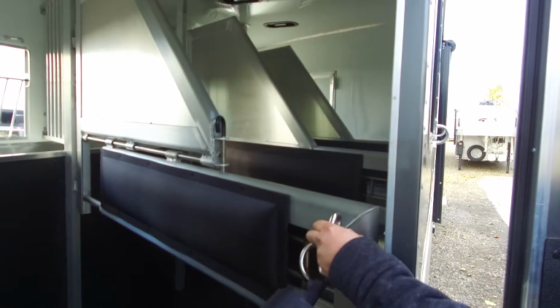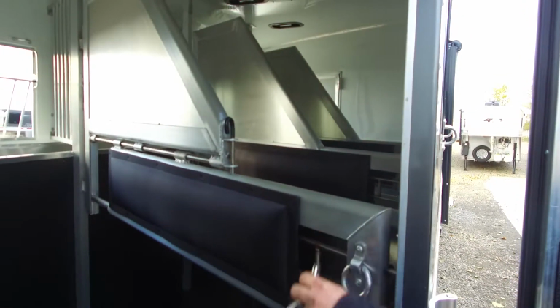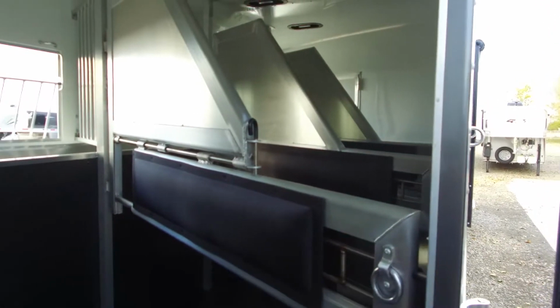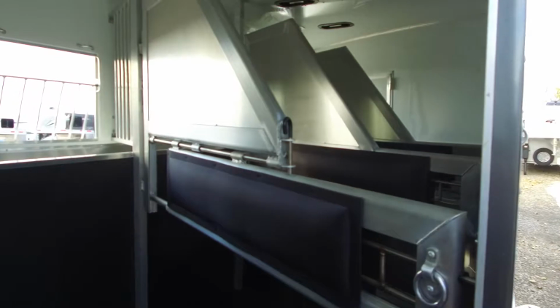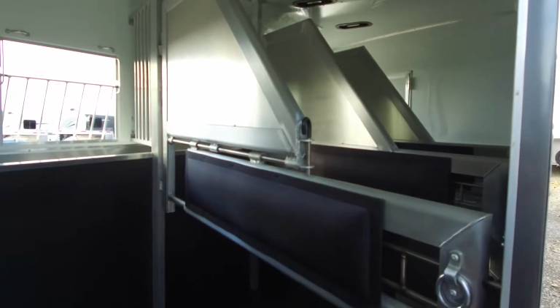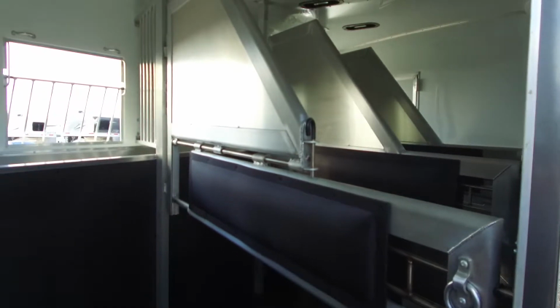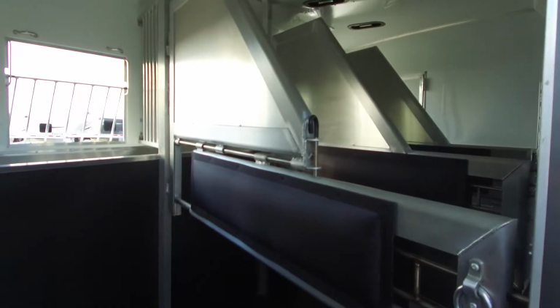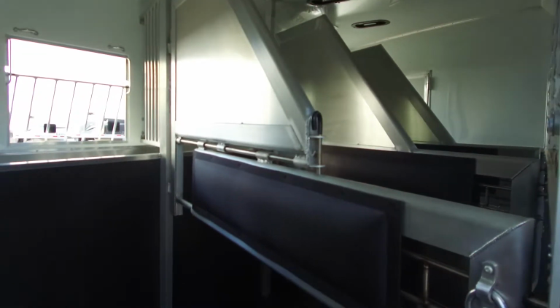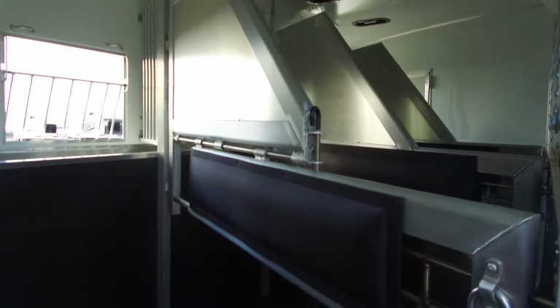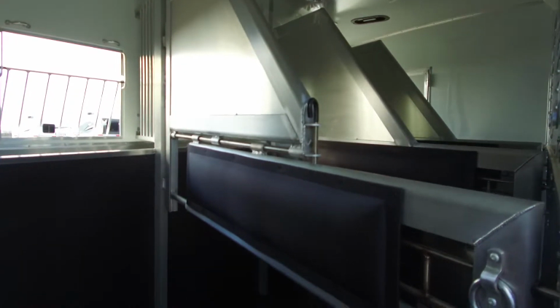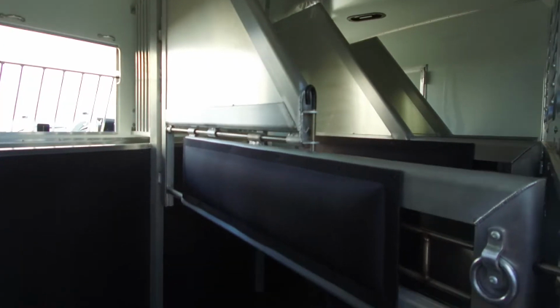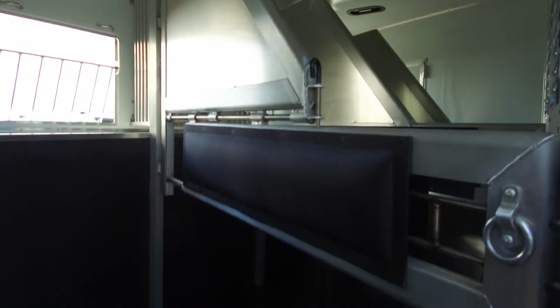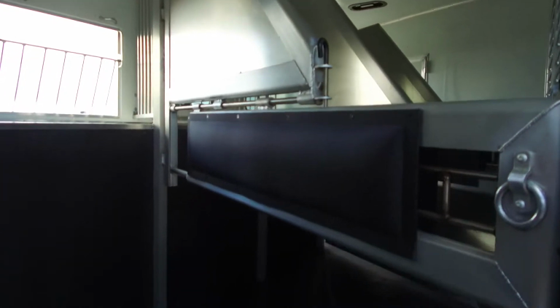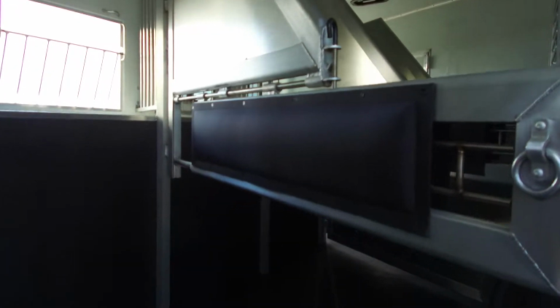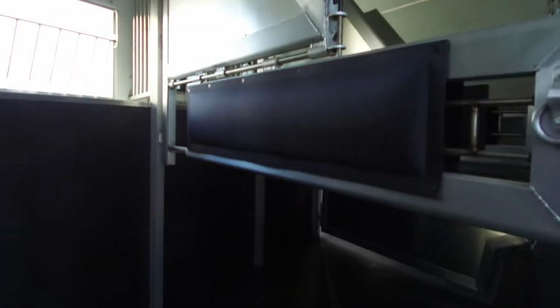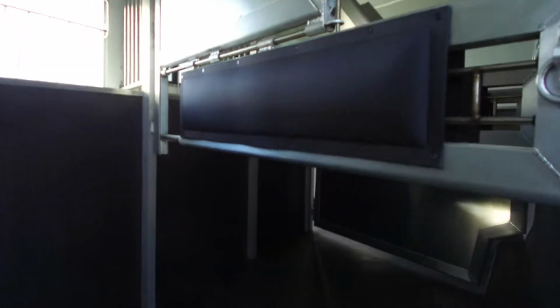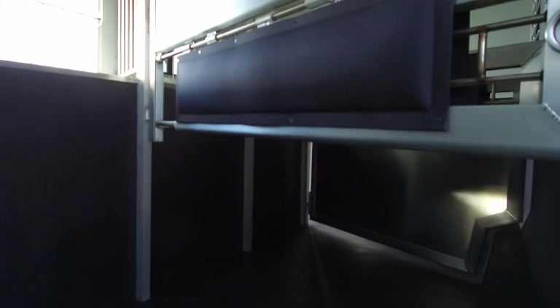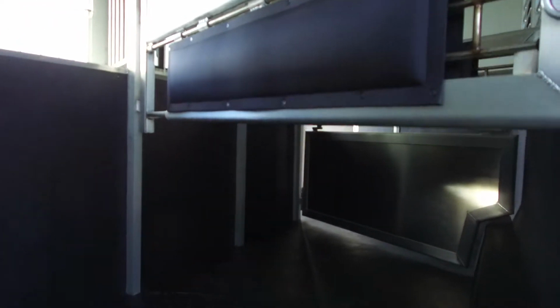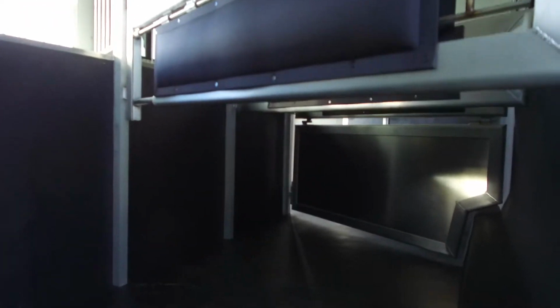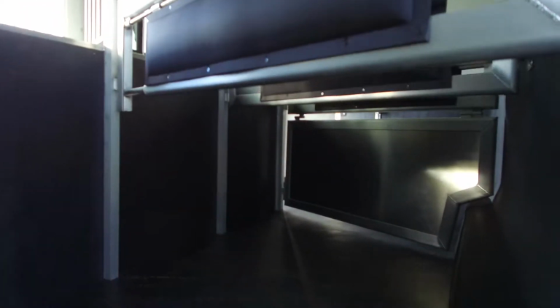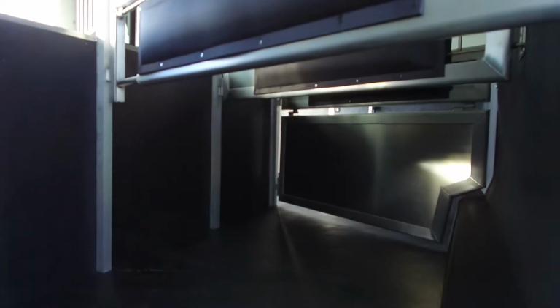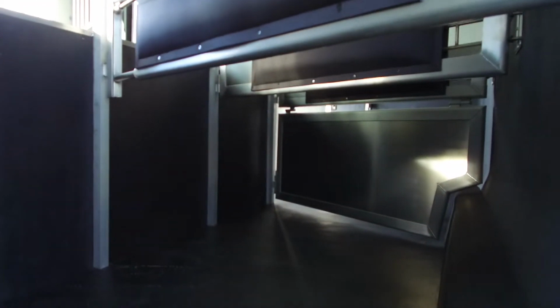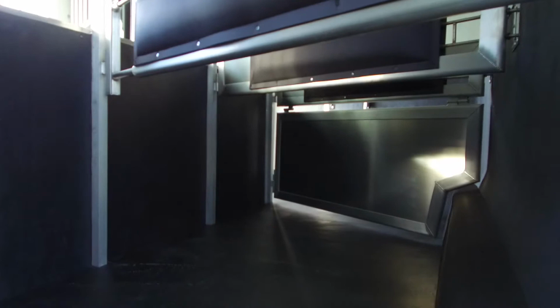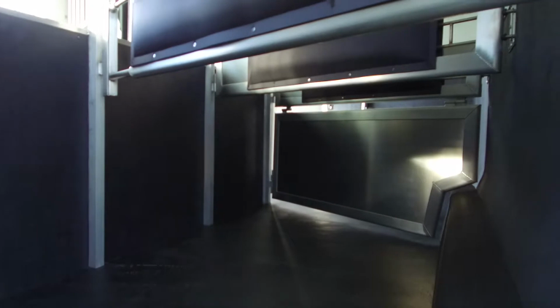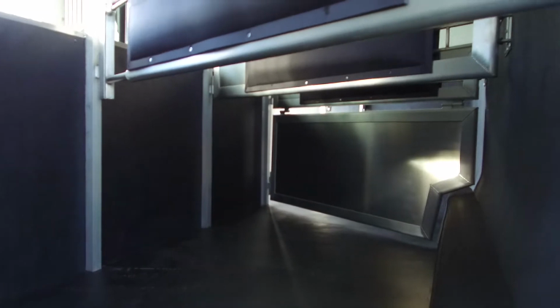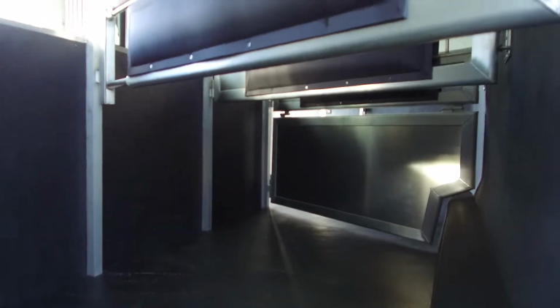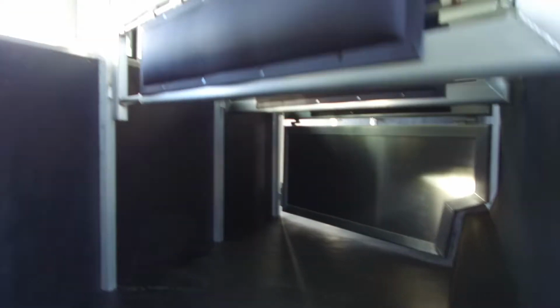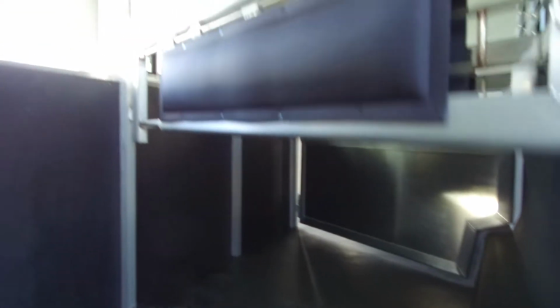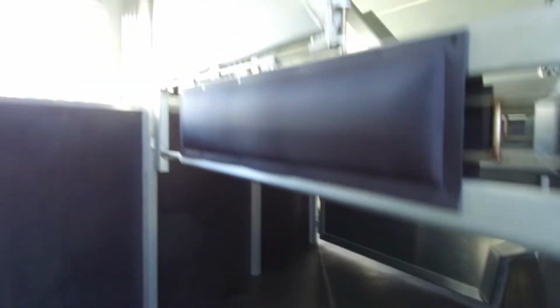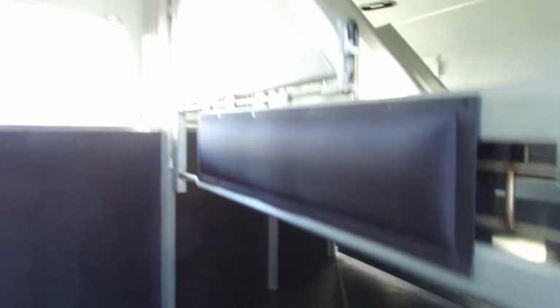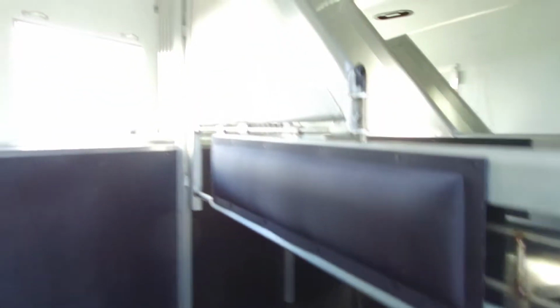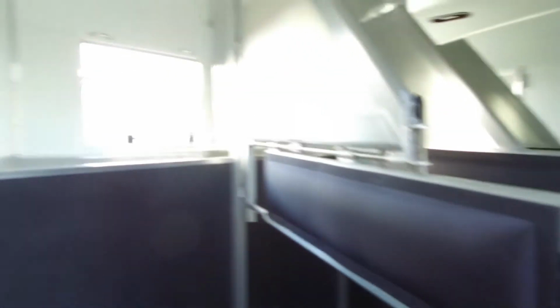As I mentioned earlier, this trailer is a side load. I'll take you around here and show you that fold-down ramp.